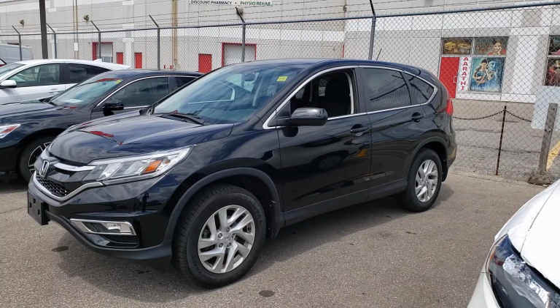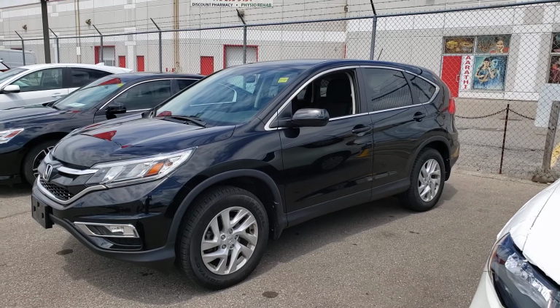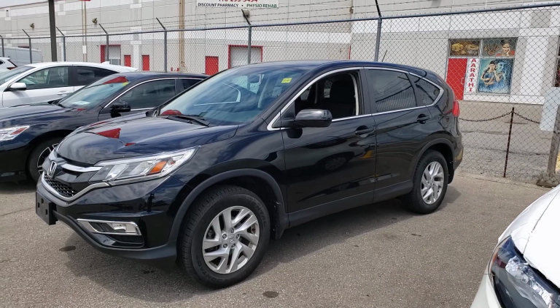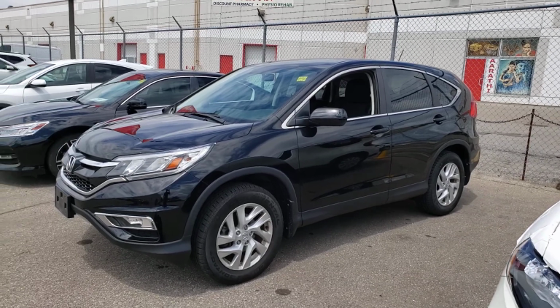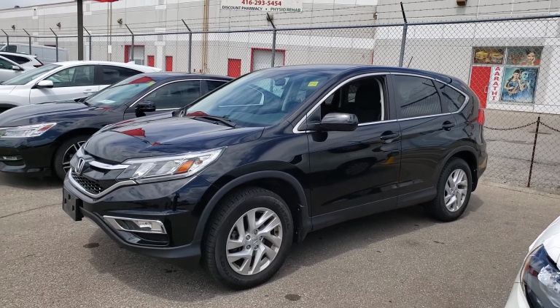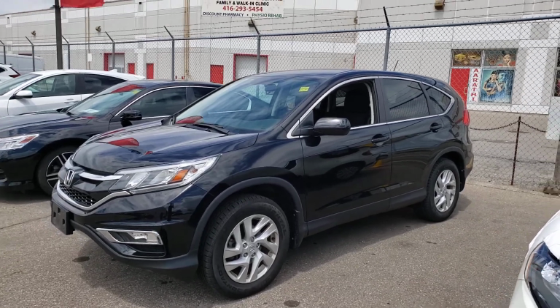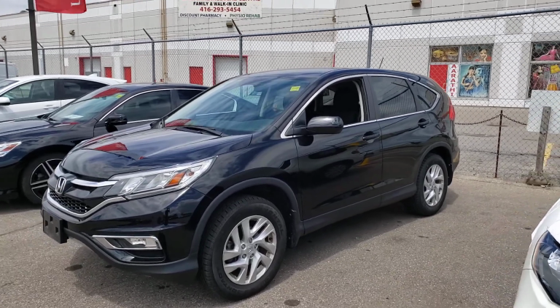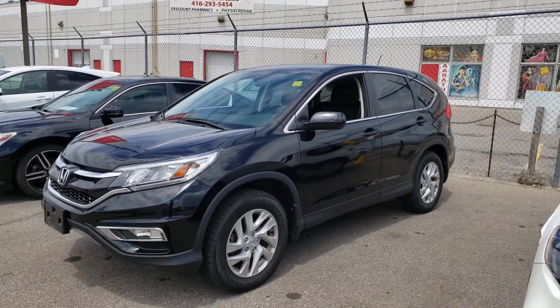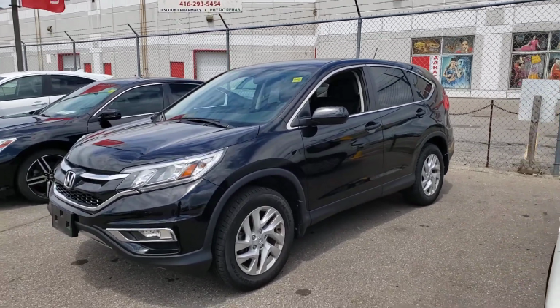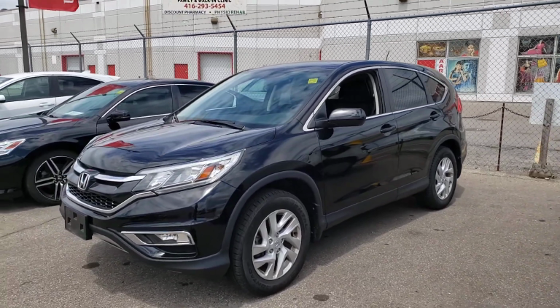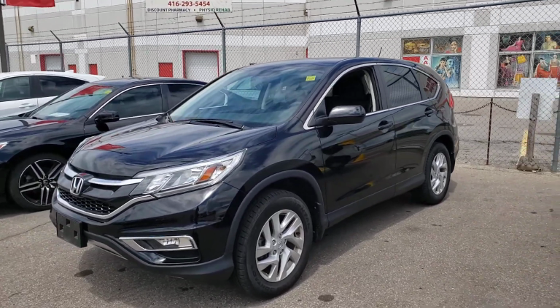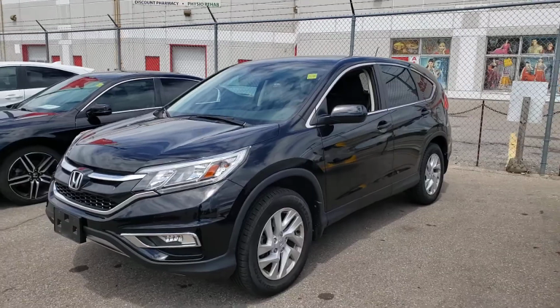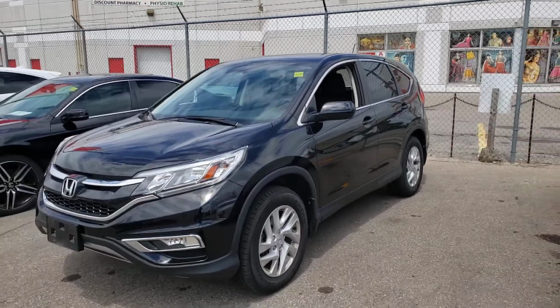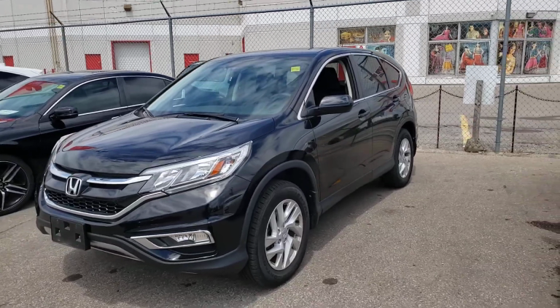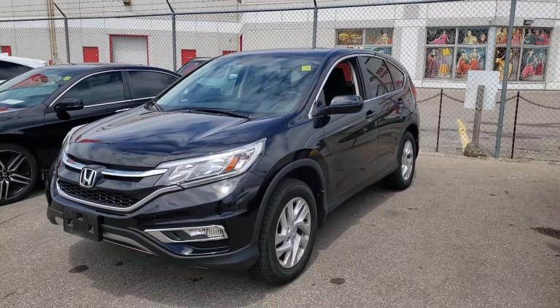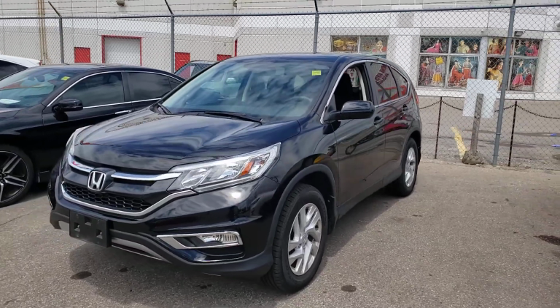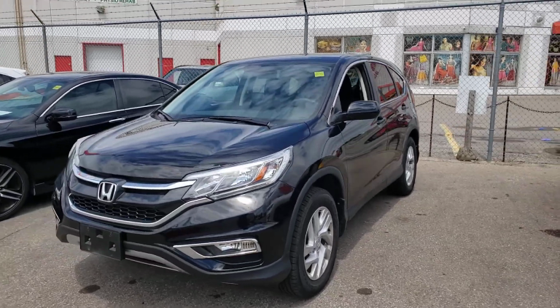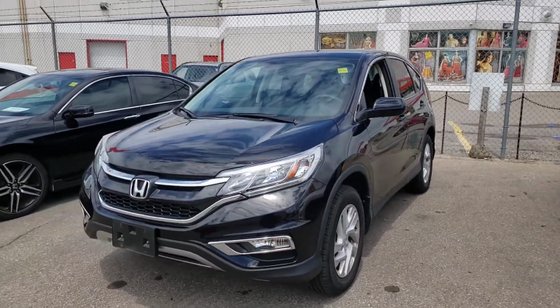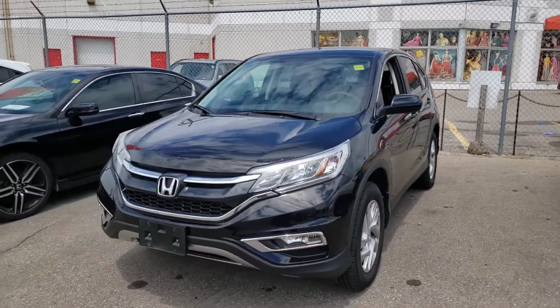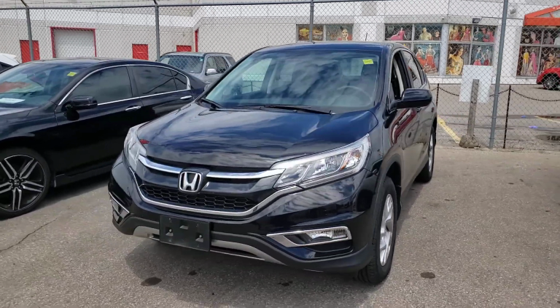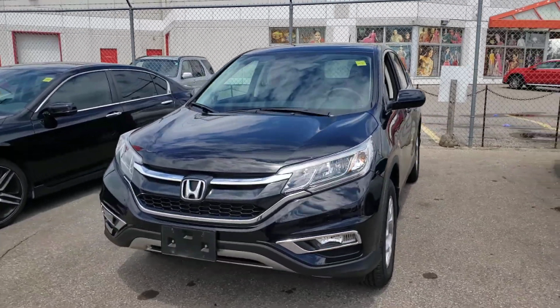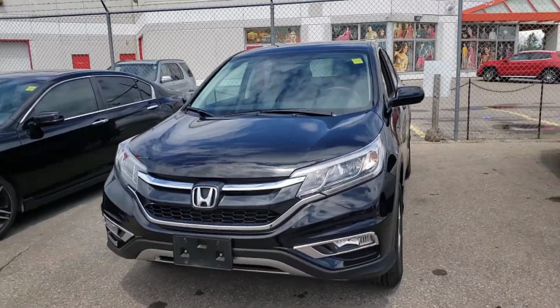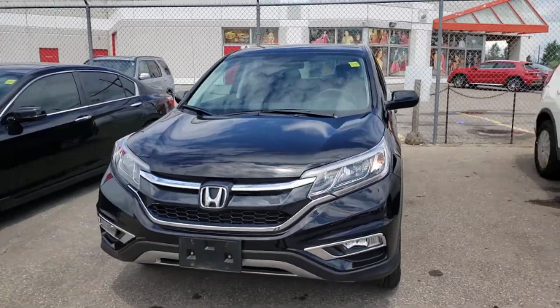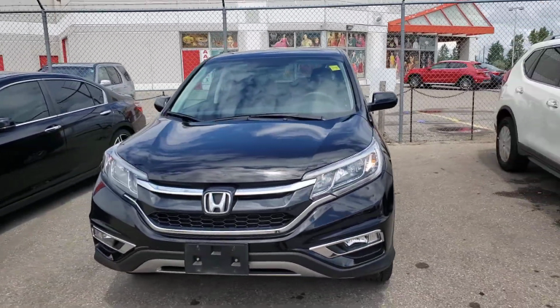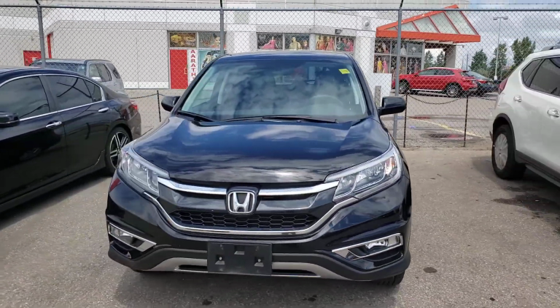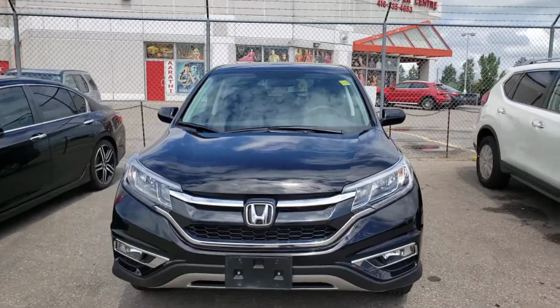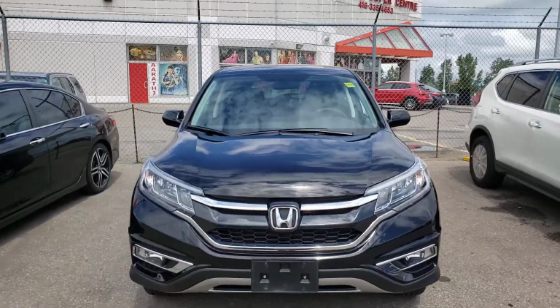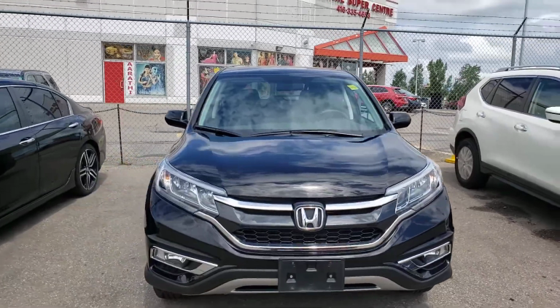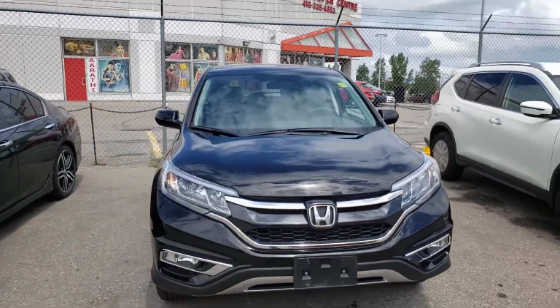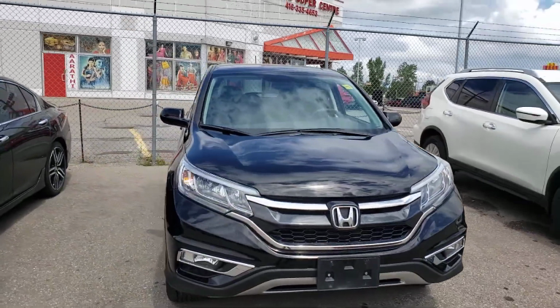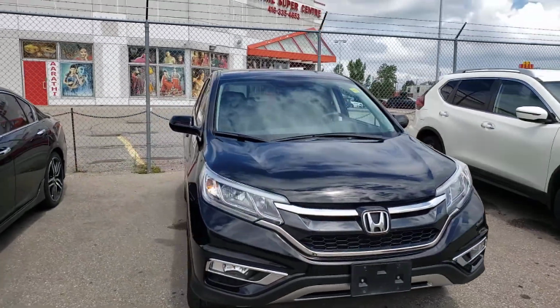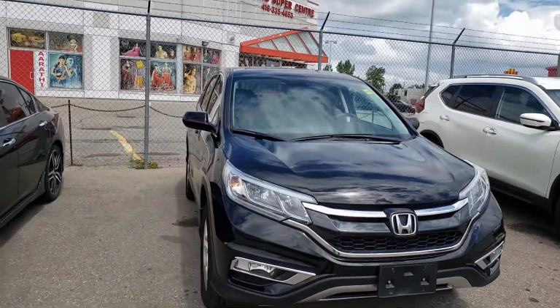Hi everybody, this is AJ with CarInspected. Today we are in Markham and we are looking at this 2016 Honda CR-V. It's got 46,000 kilometers on it. Overall it's in pretty nice condition.